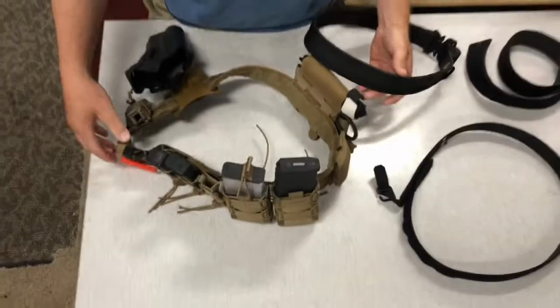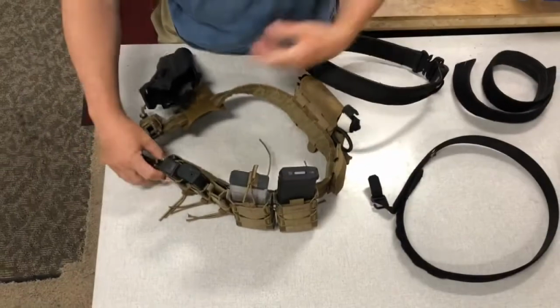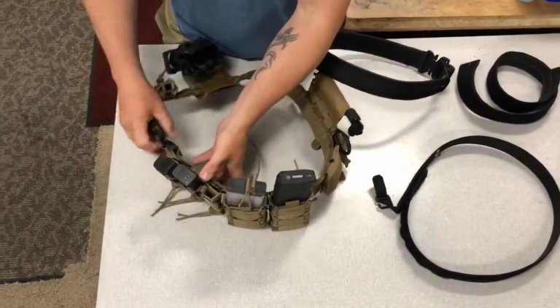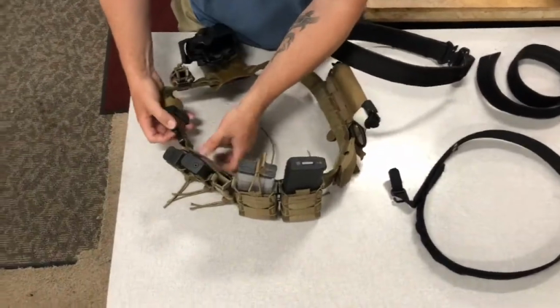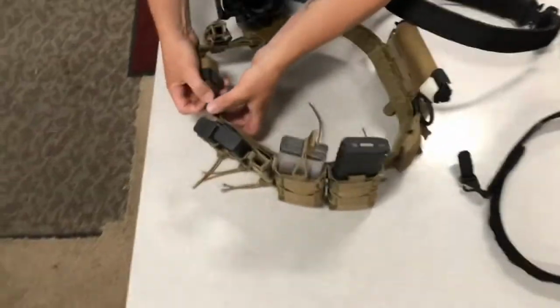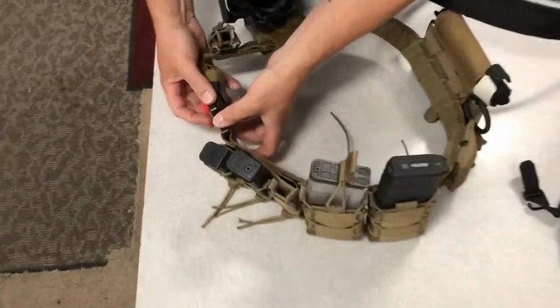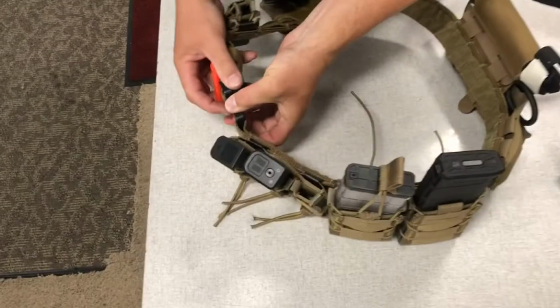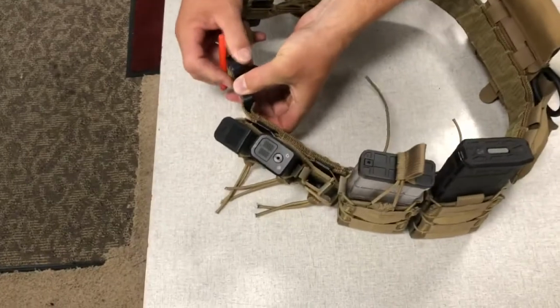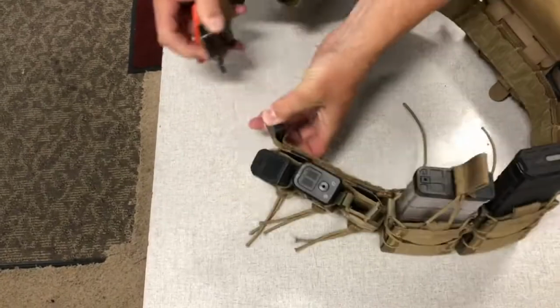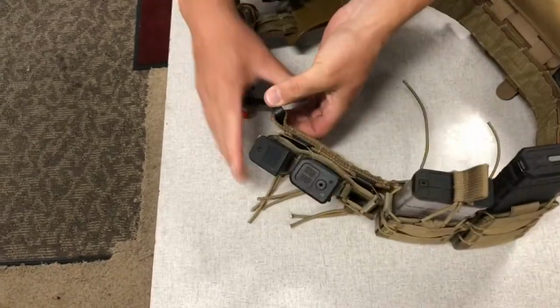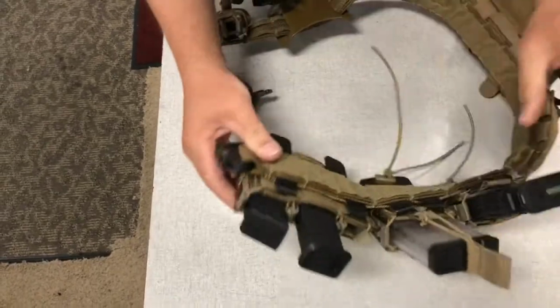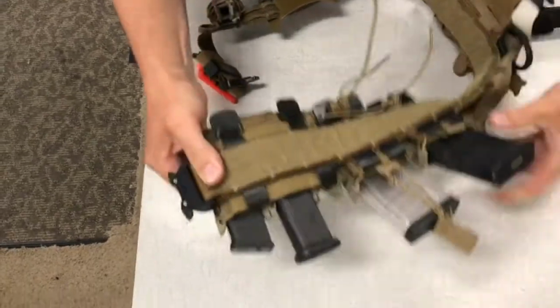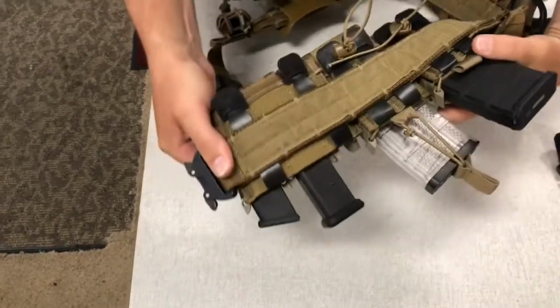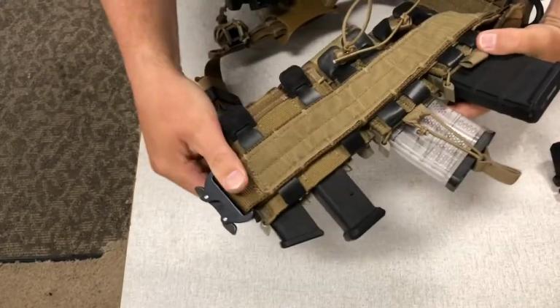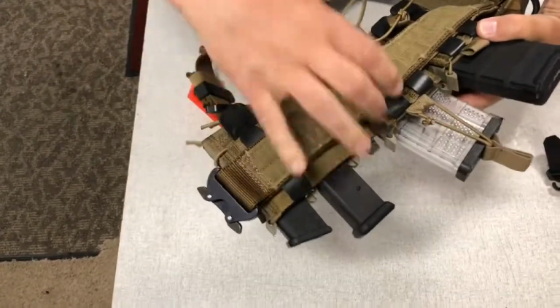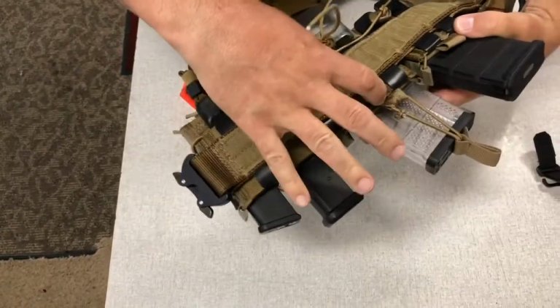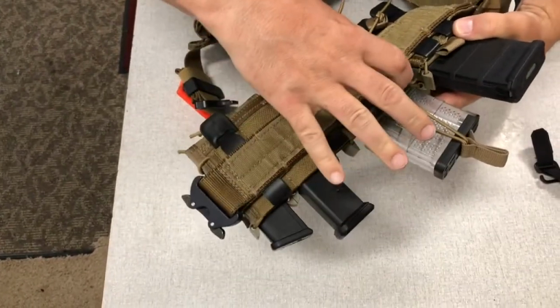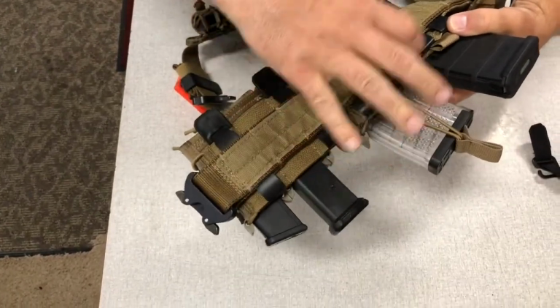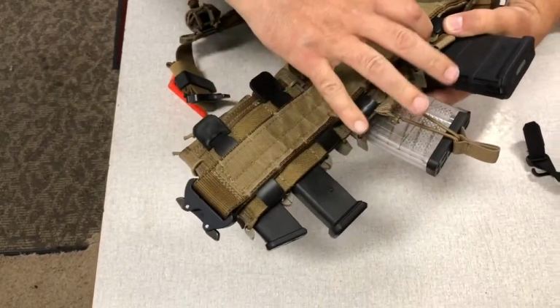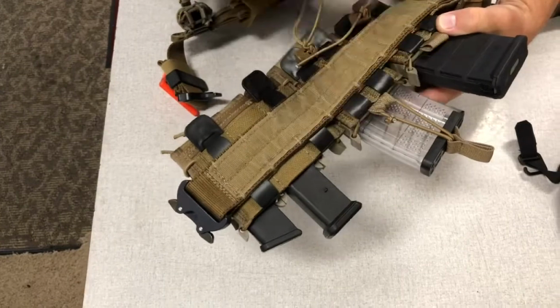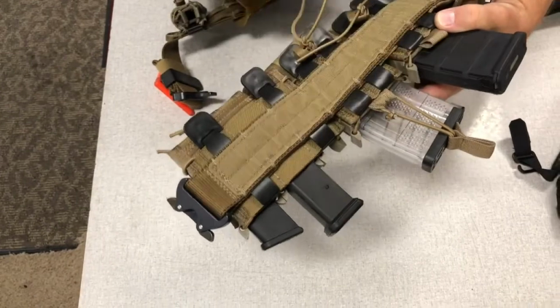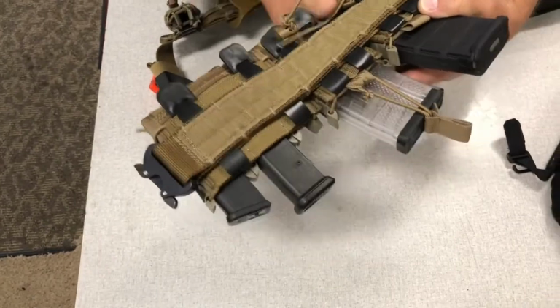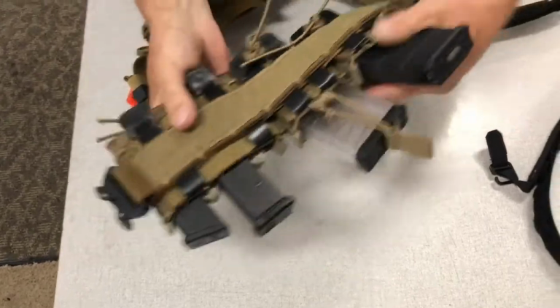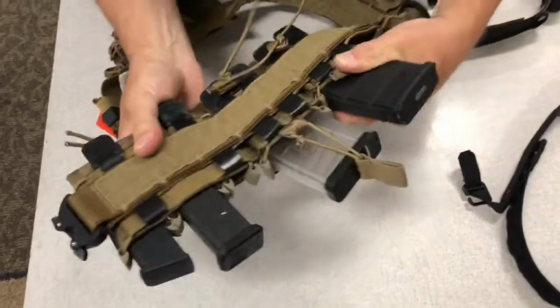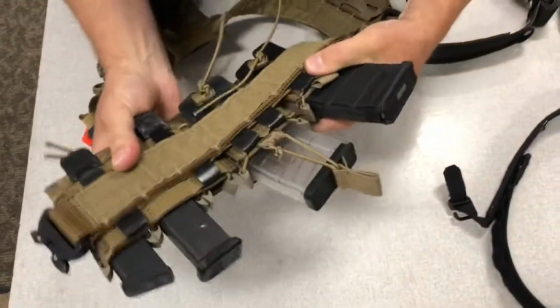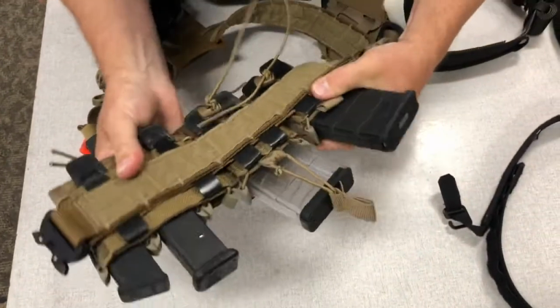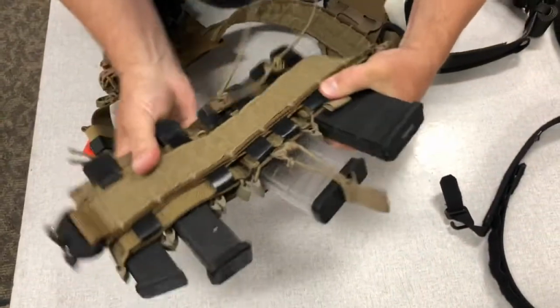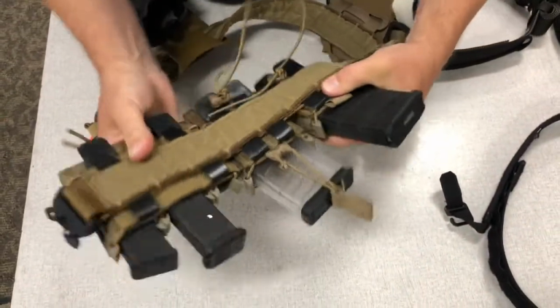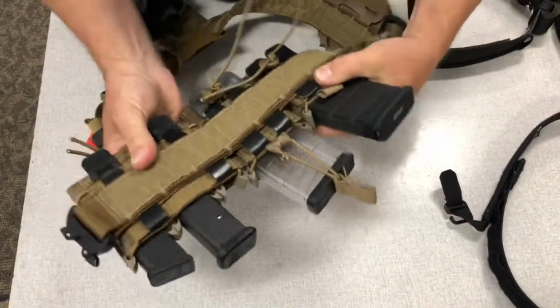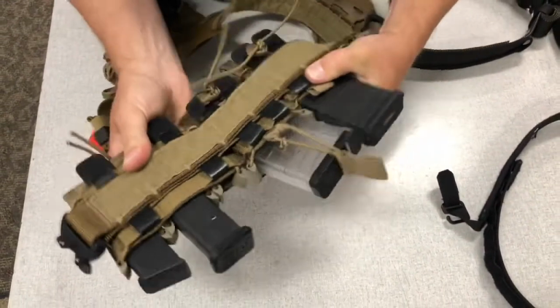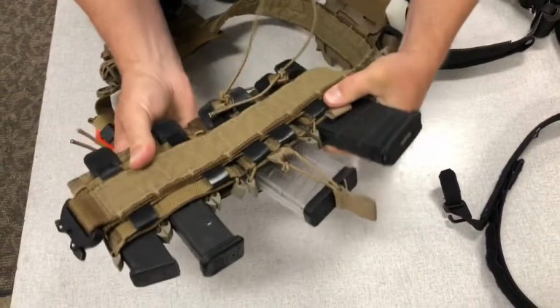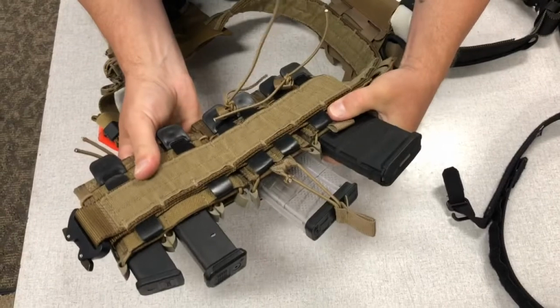On the inside of the belt, once it's attached, you can see that all of the MOLLE strips are holding everything very strongly in place — not moving around at all, not coming off.